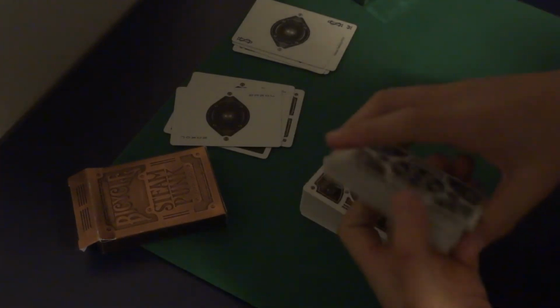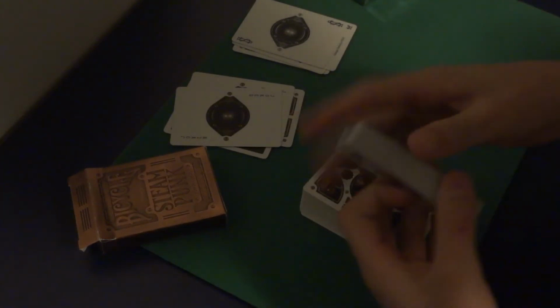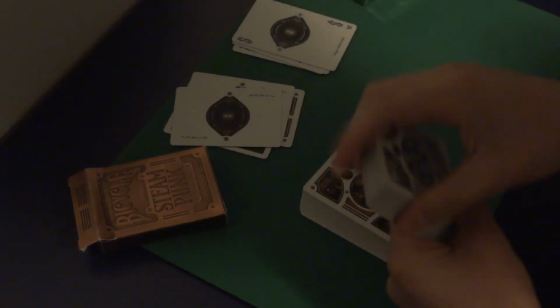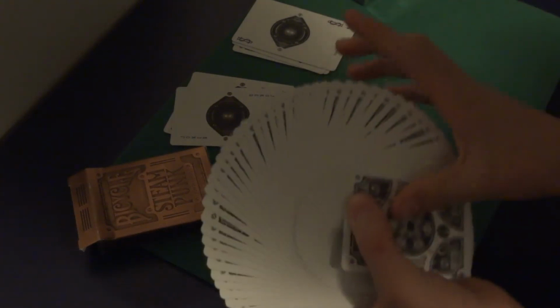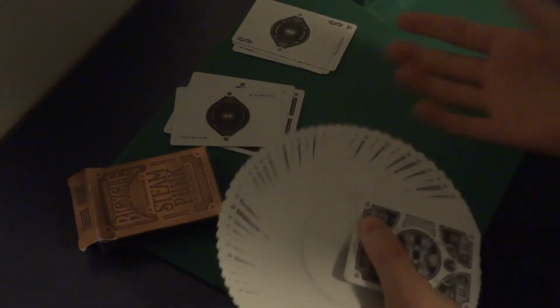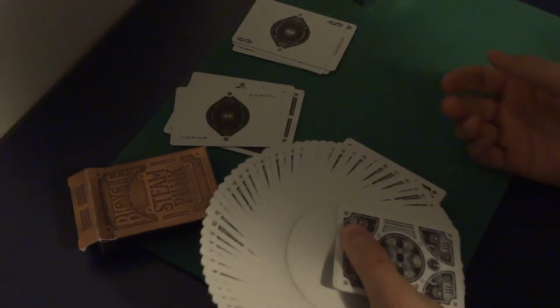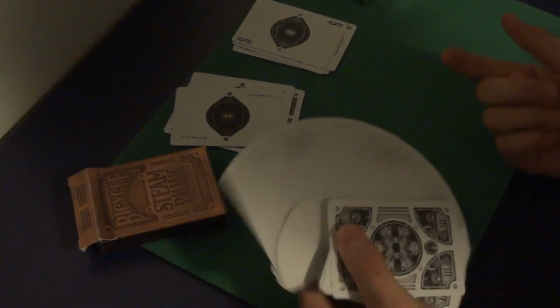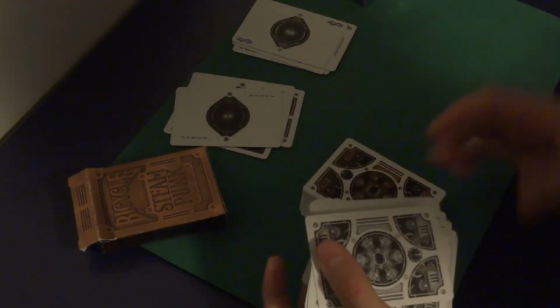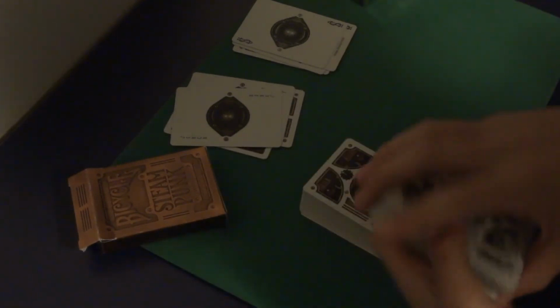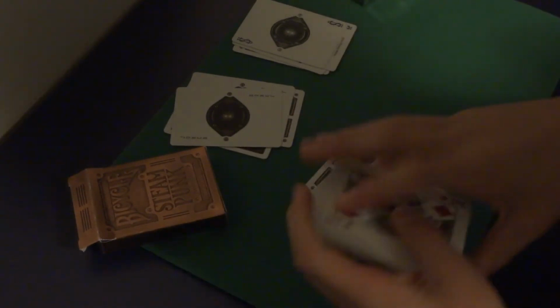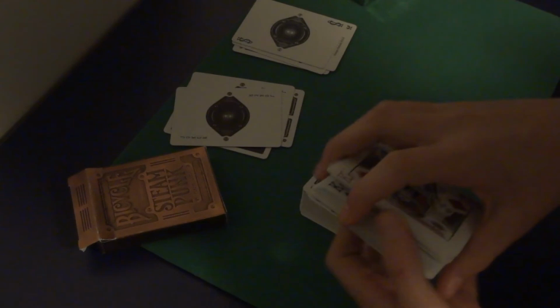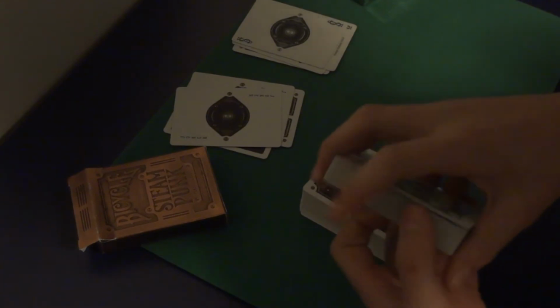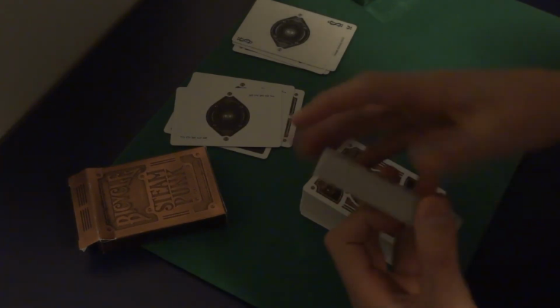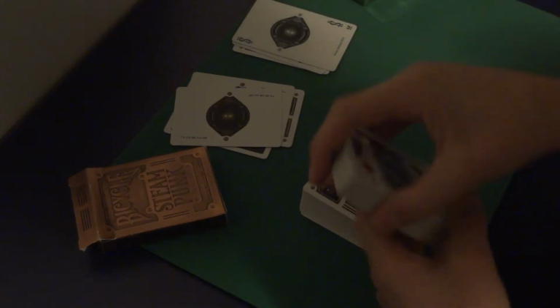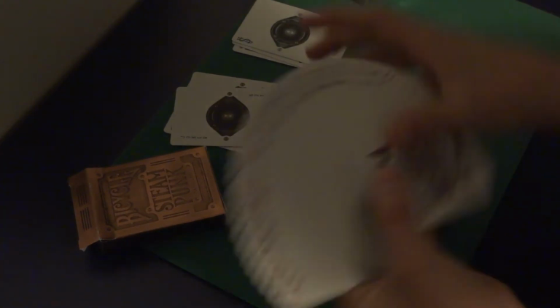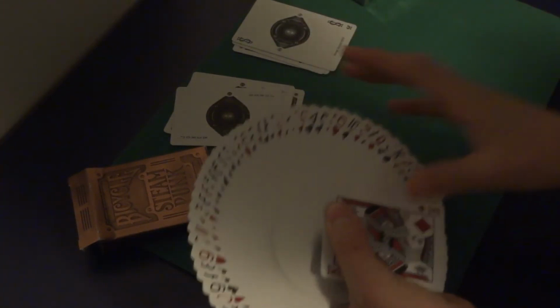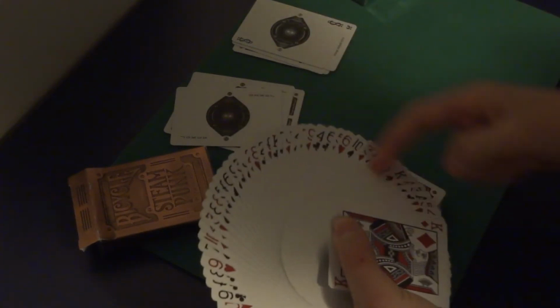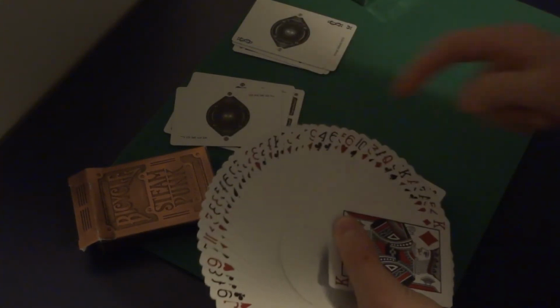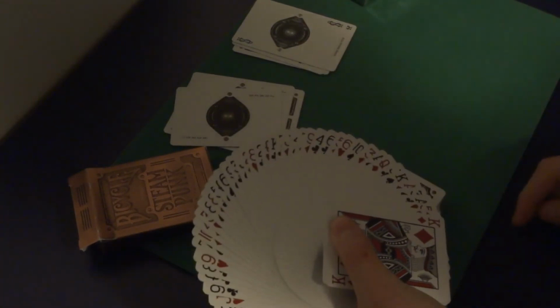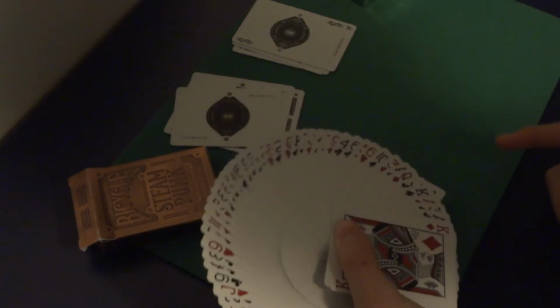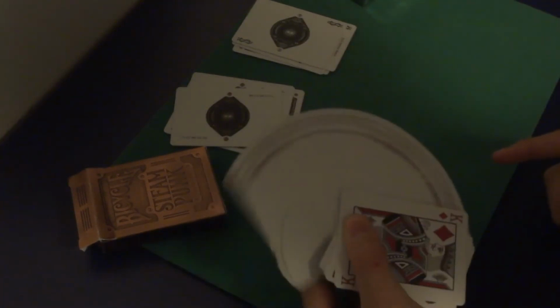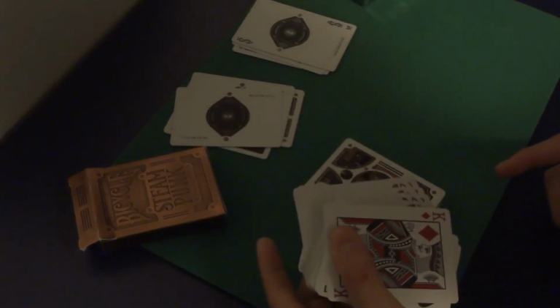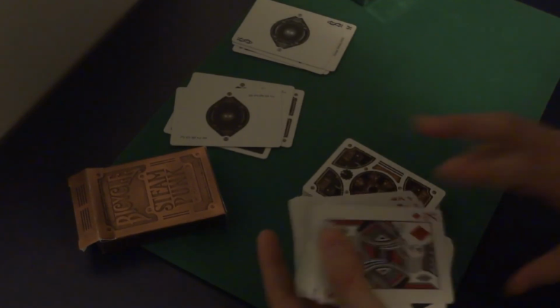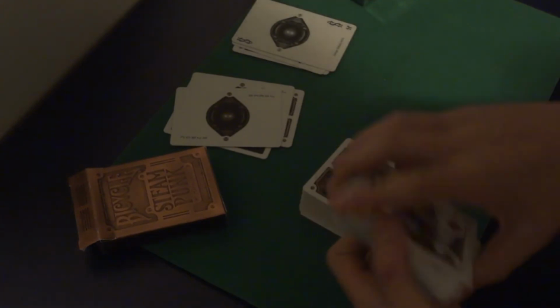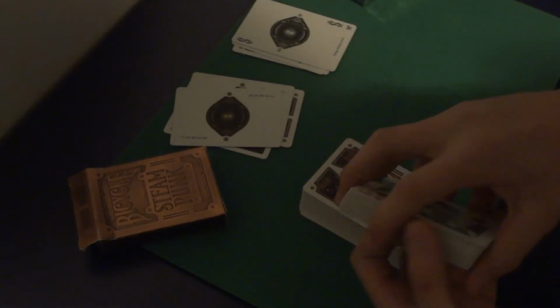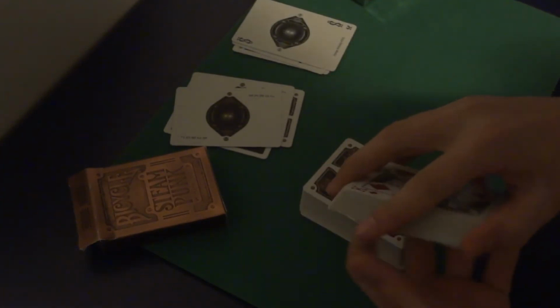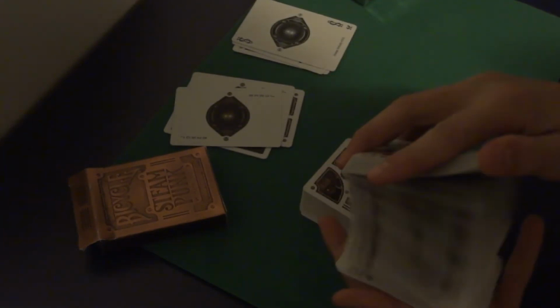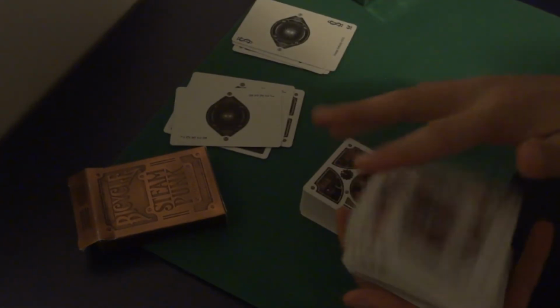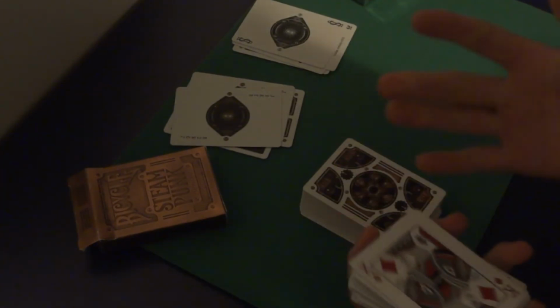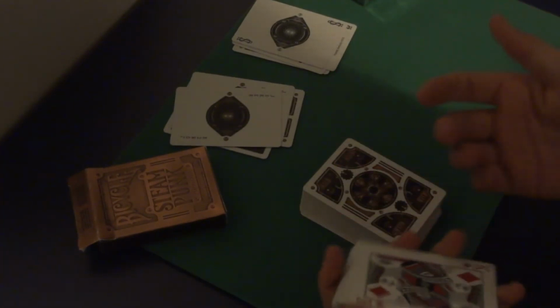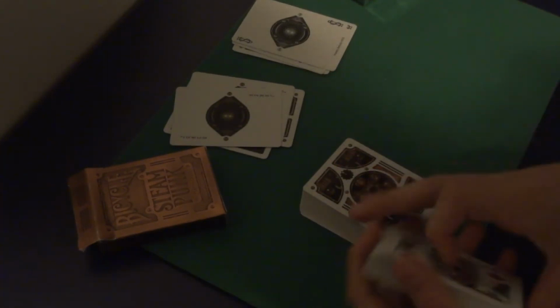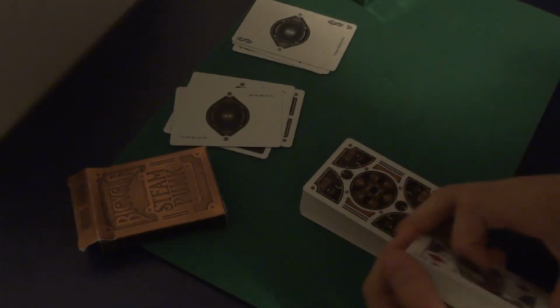It's one of my favorite decks to fan. As you can see, they're almost a perfect fan each time. And it does look pretty good on the faces too, because they printed the pips pretty close to the top left and bottom right corners.